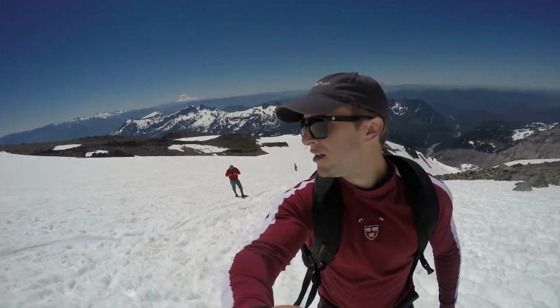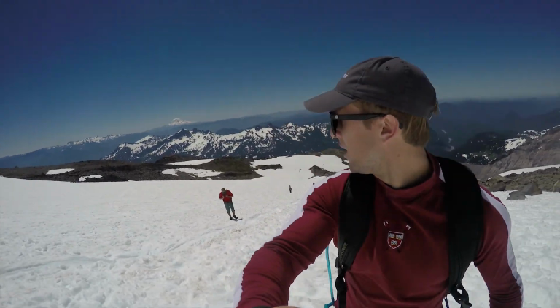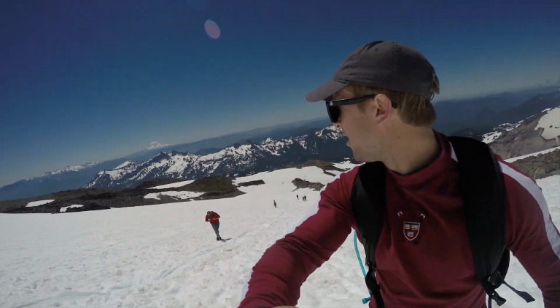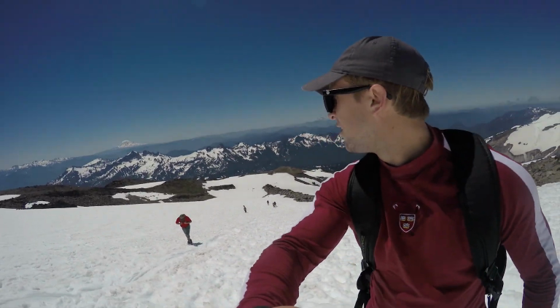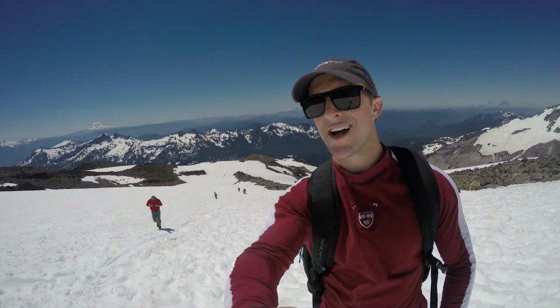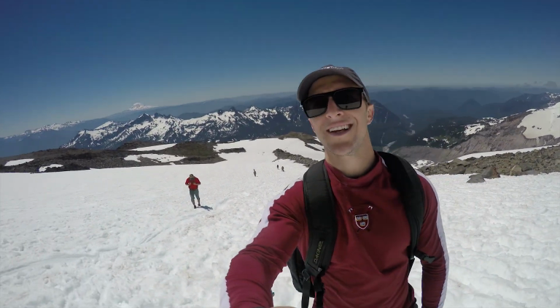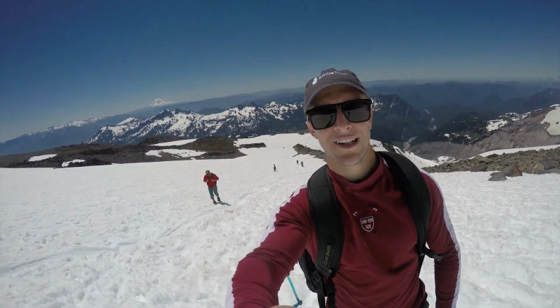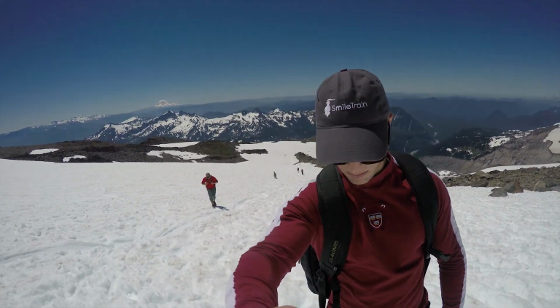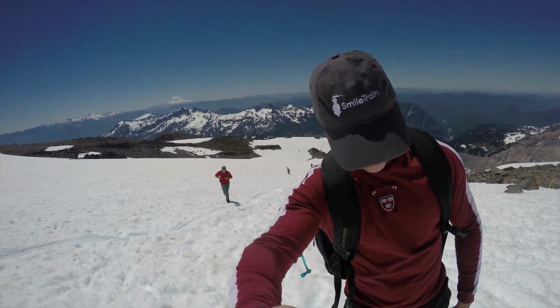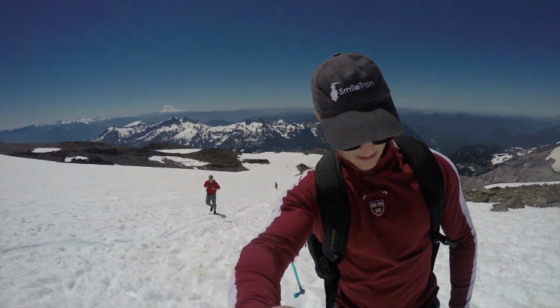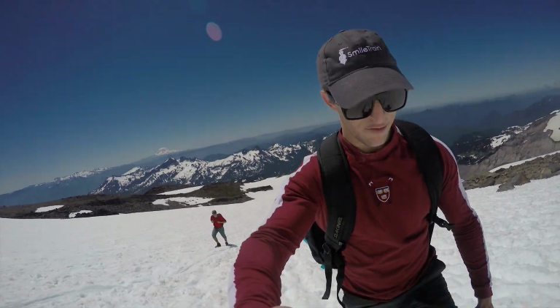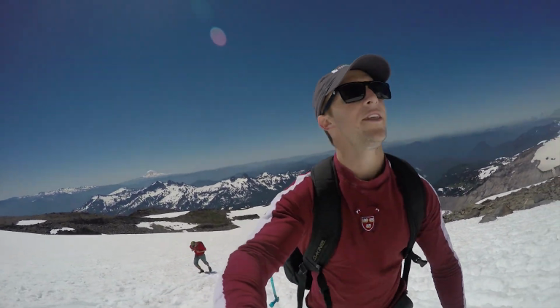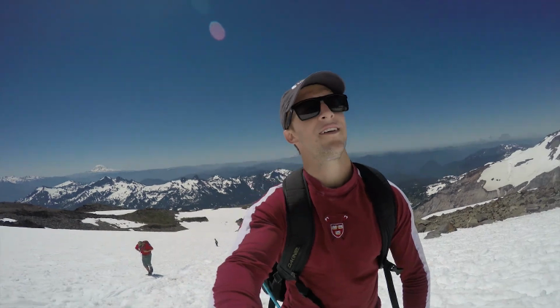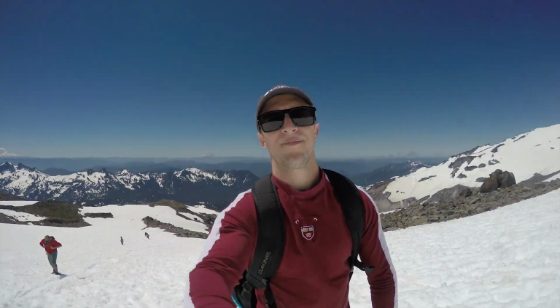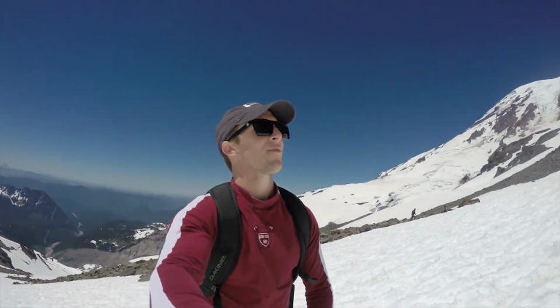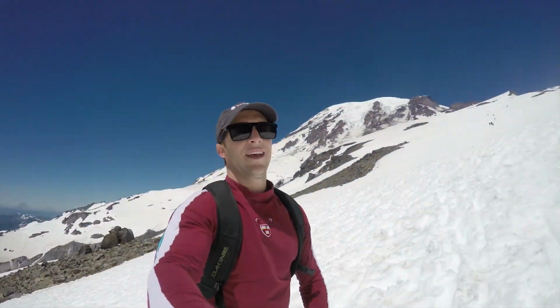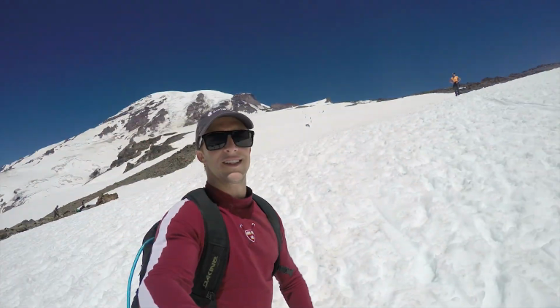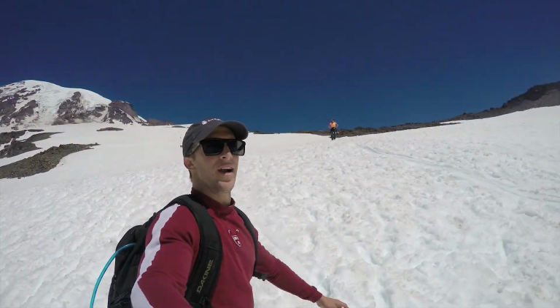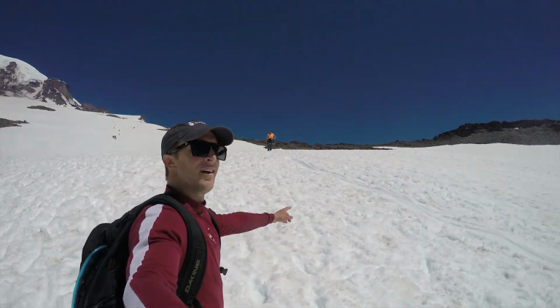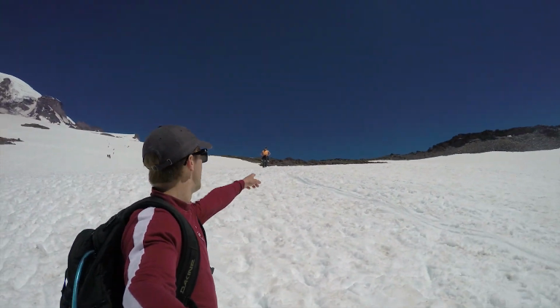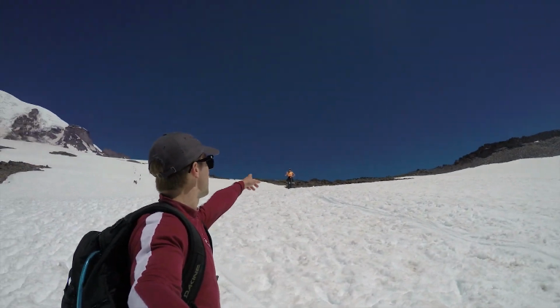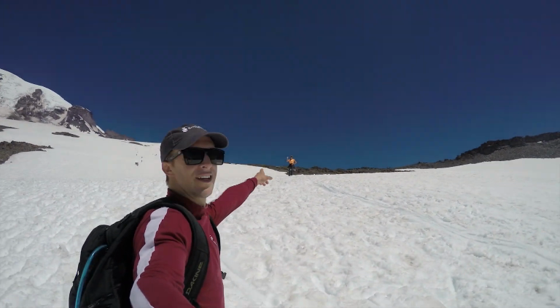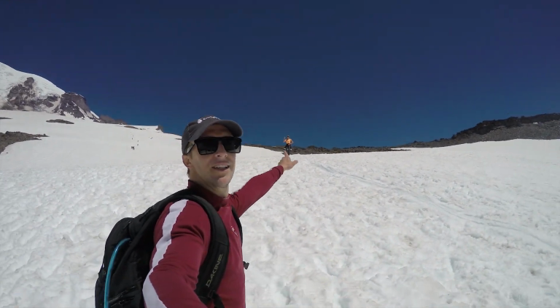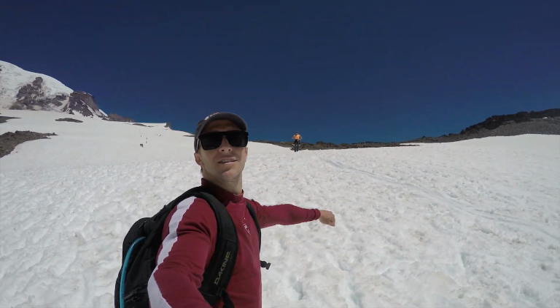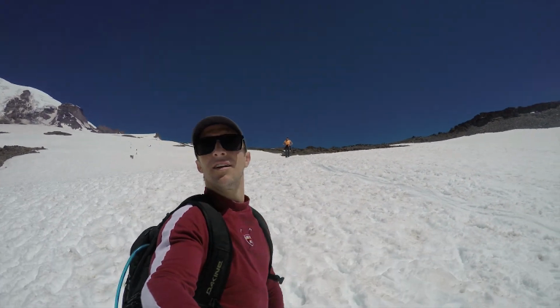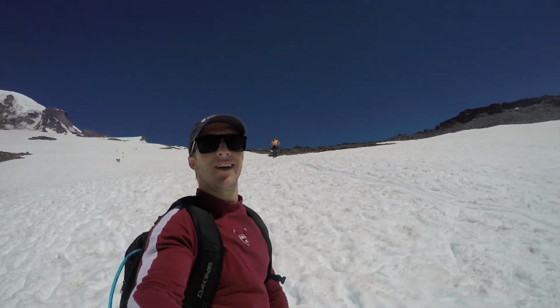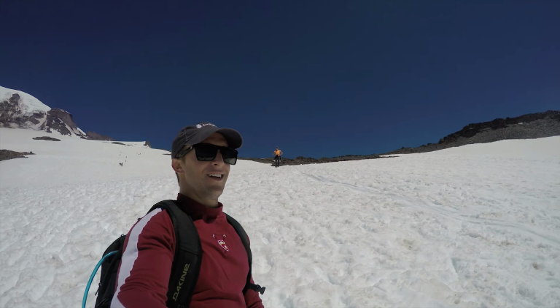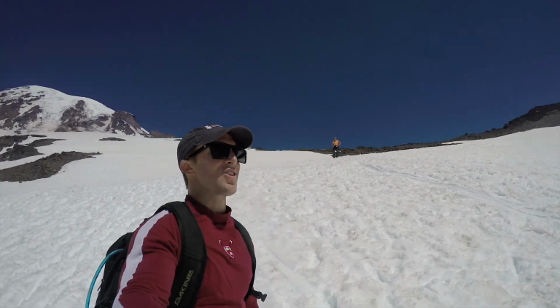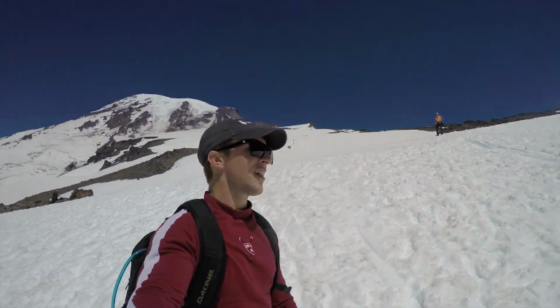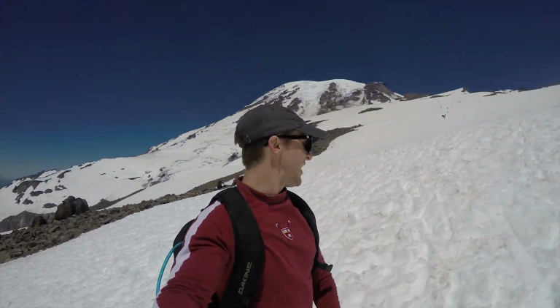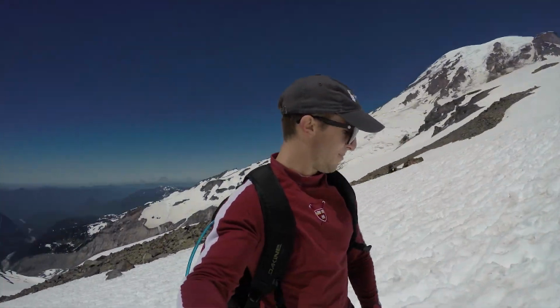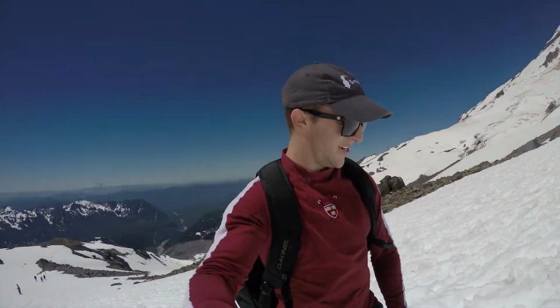Here we are, Shawn and I struggling up the snow field. Haley's up here — you might be able to see her in the distance, just gliding up like a deer.